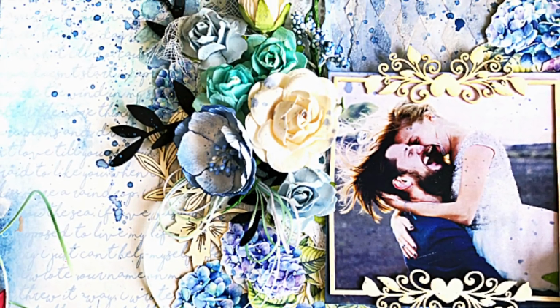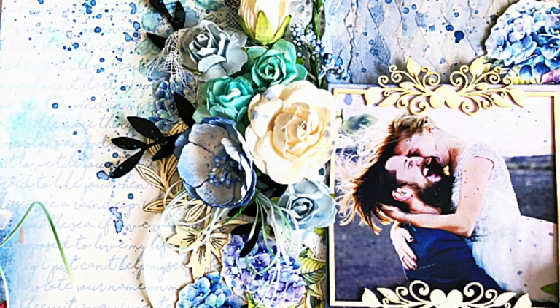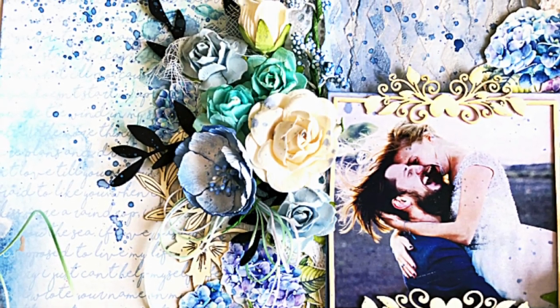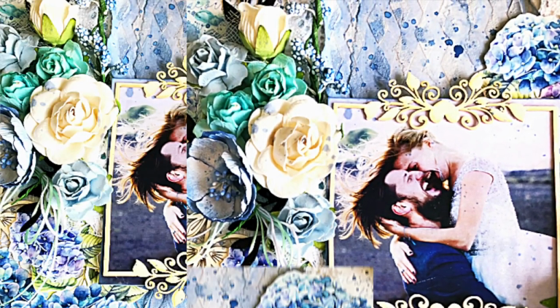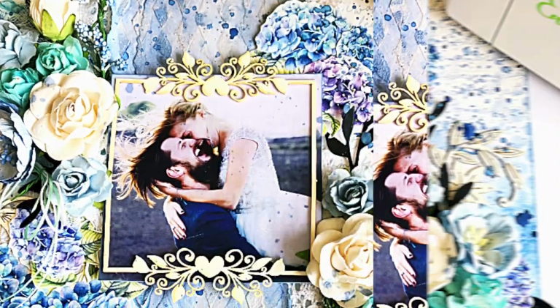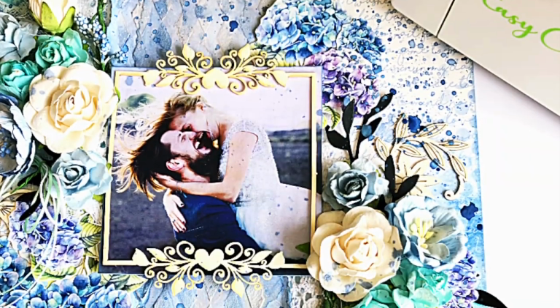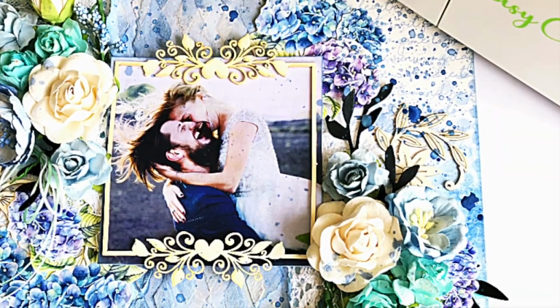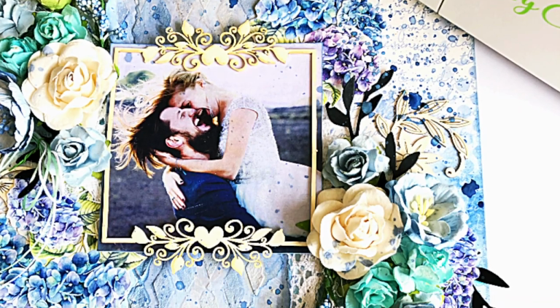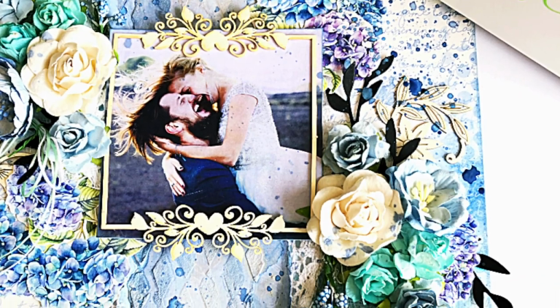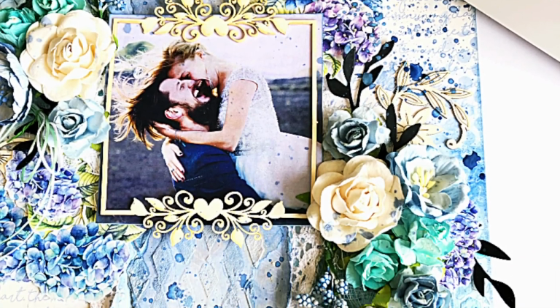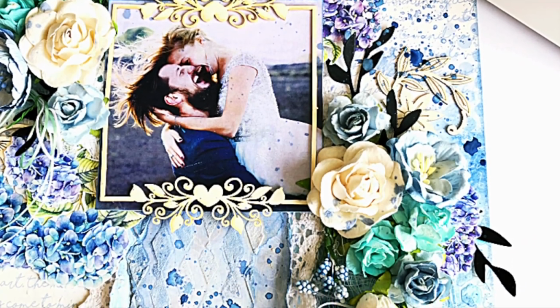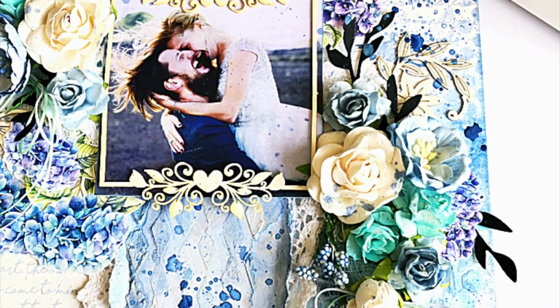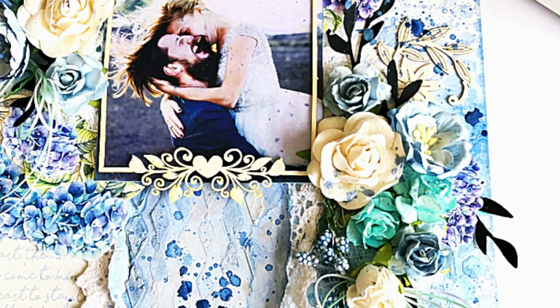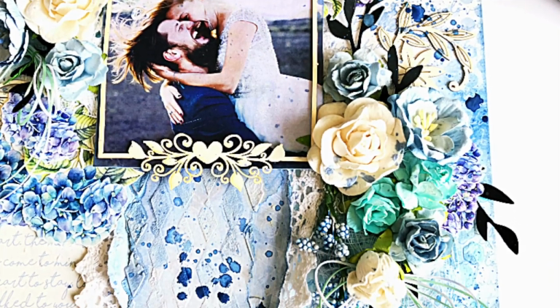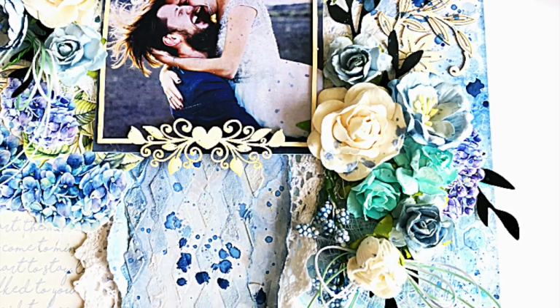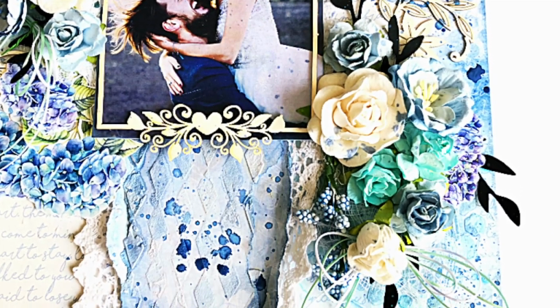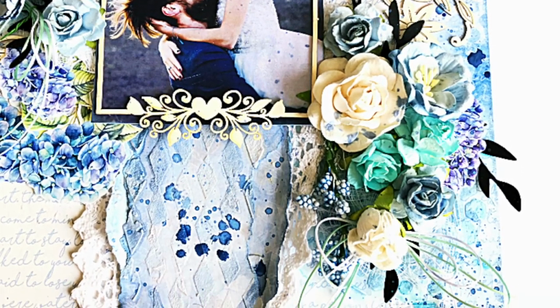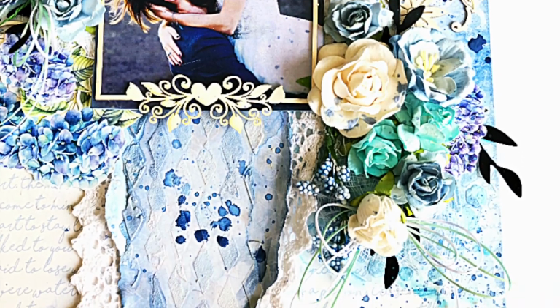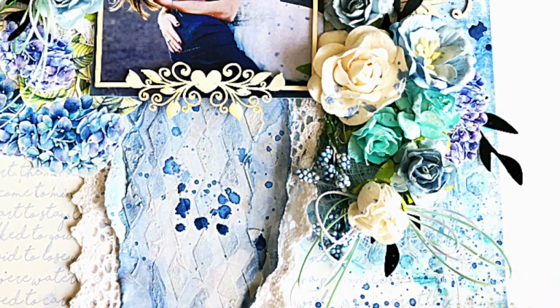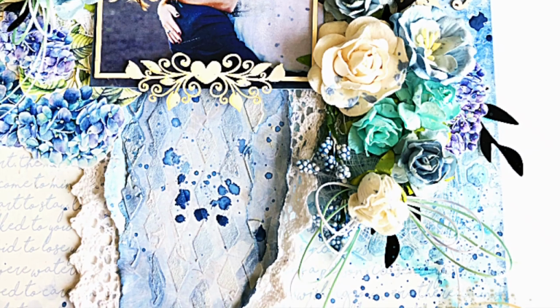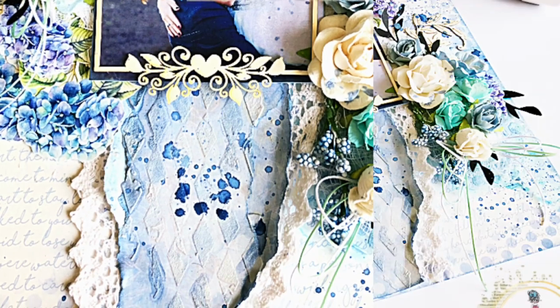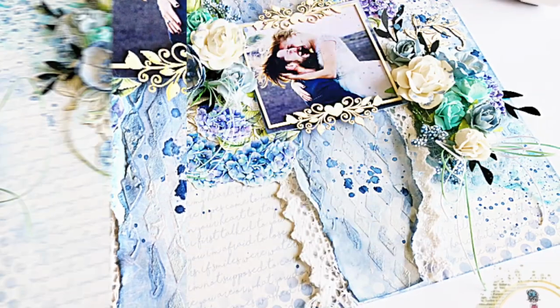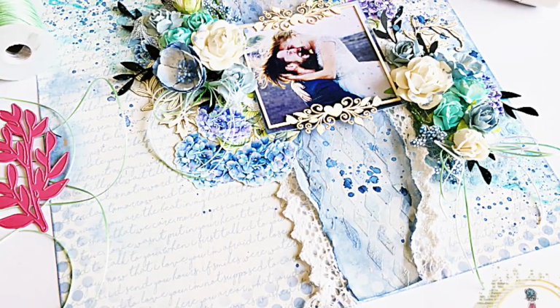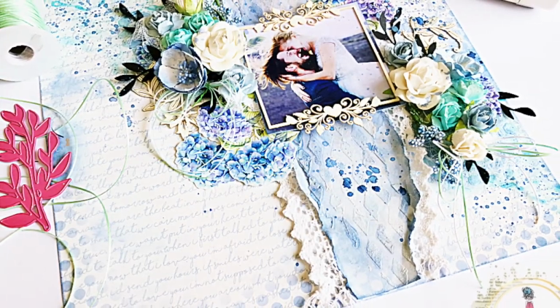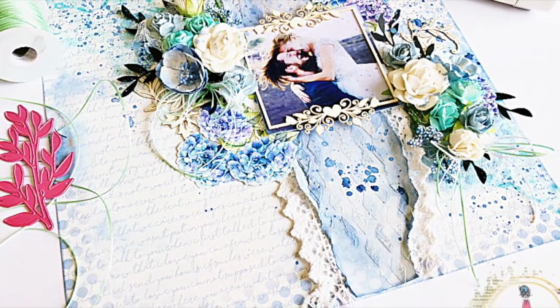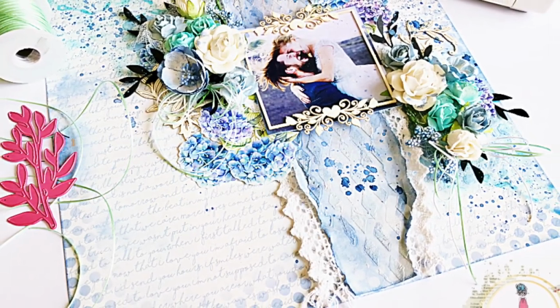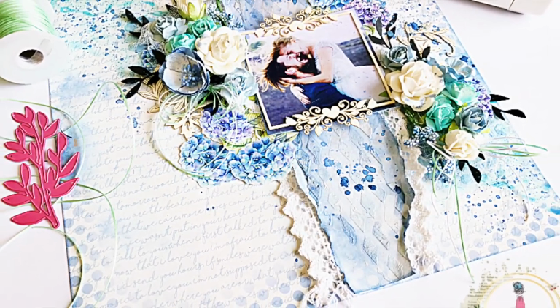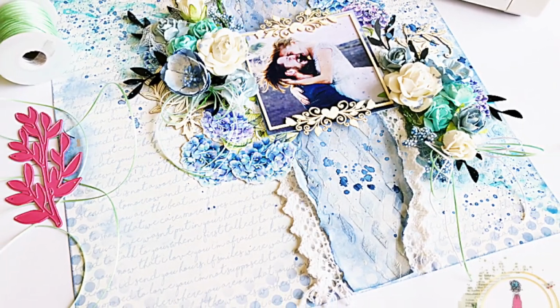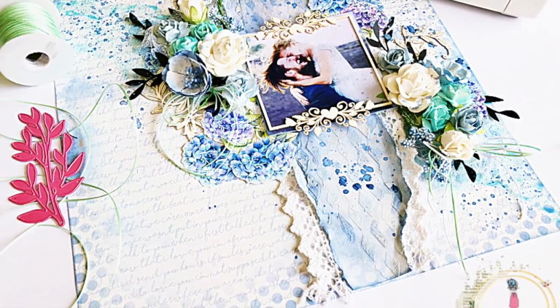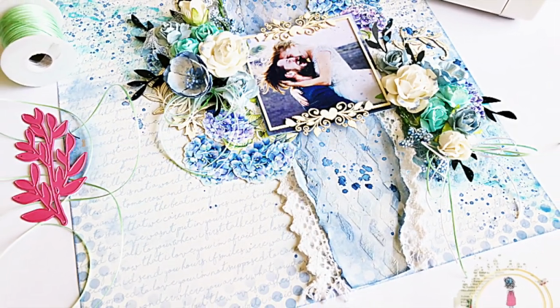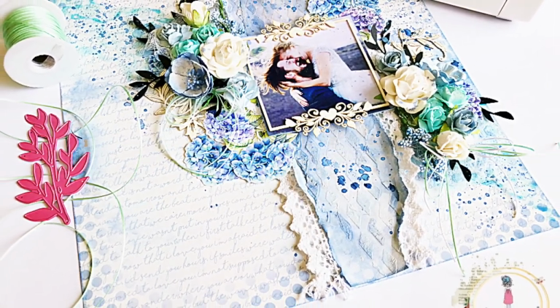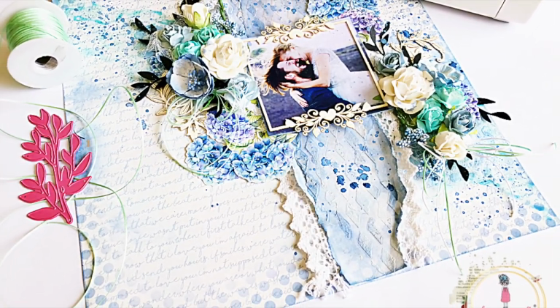I hope you enjoyed watching this tutorial and are inspired to make your own. Please don't forget to subscribe to our channel if you haven't already before you go. Until next time, Happy Crafting! Bye bye!